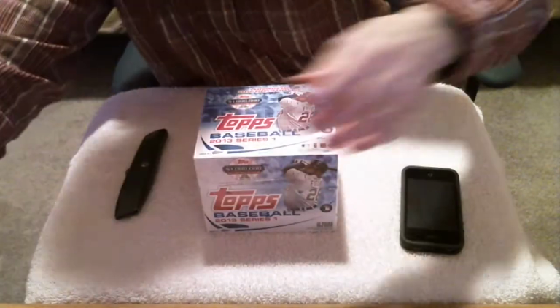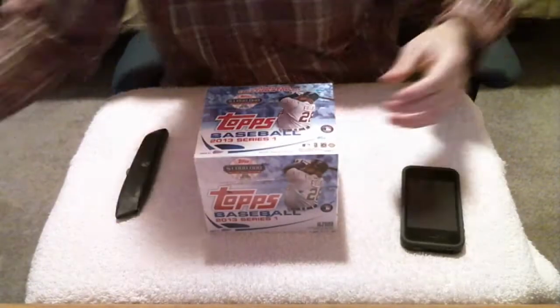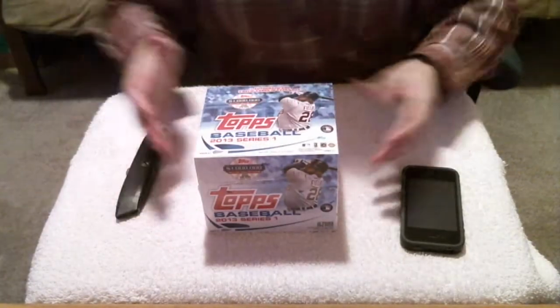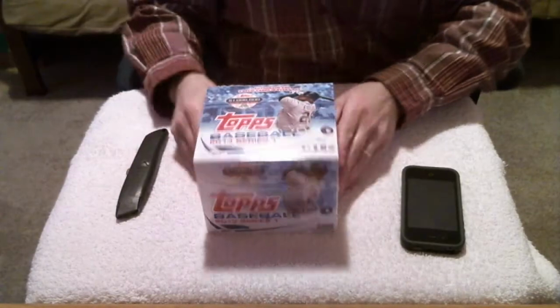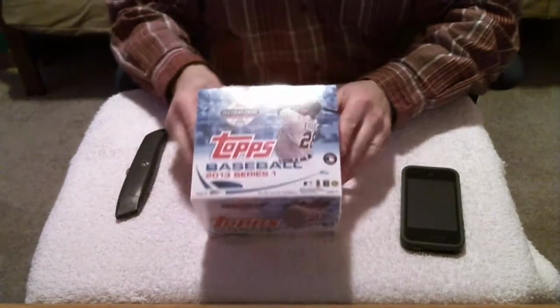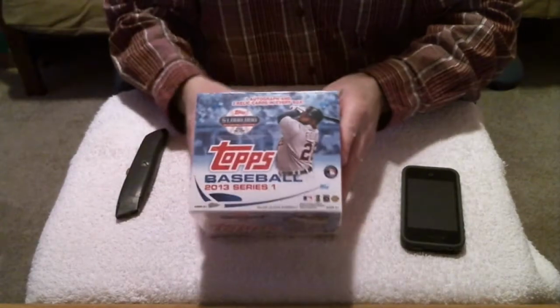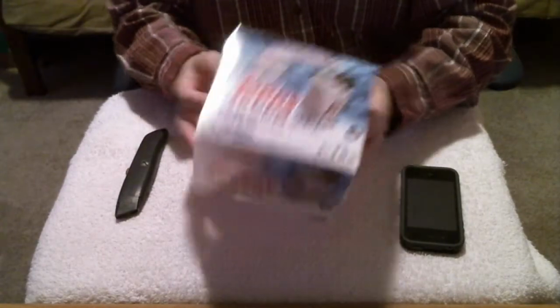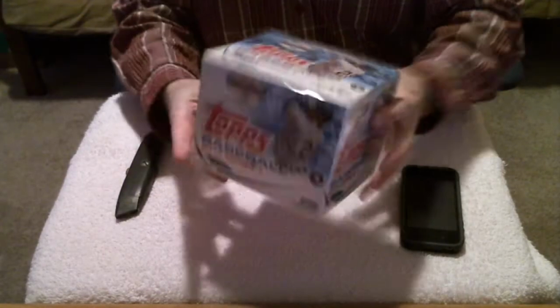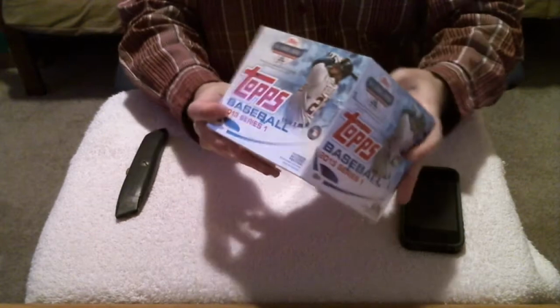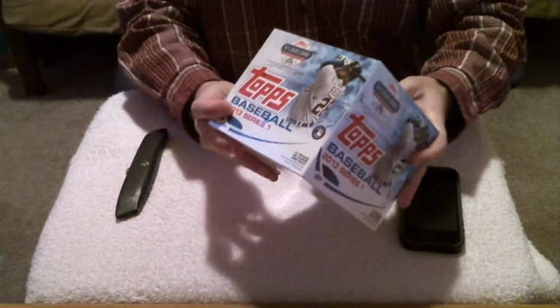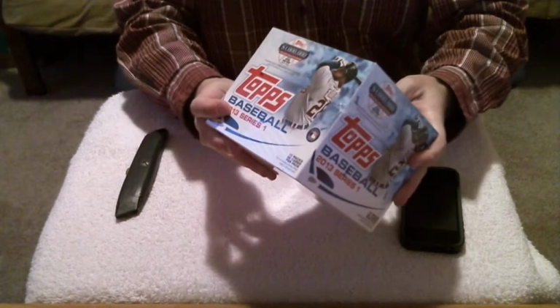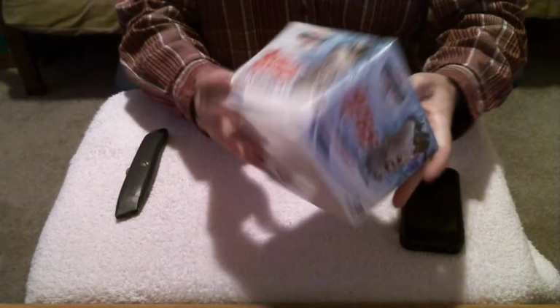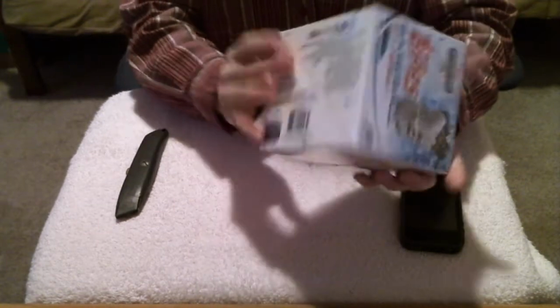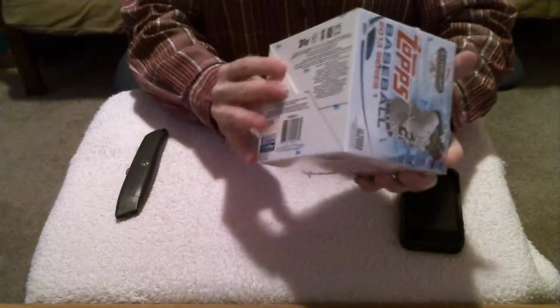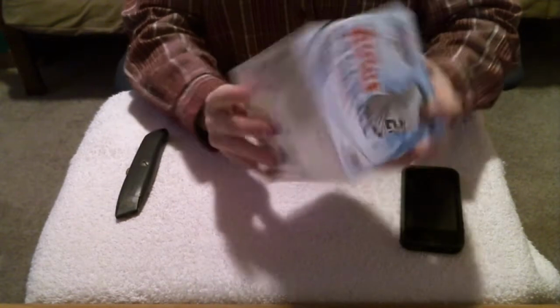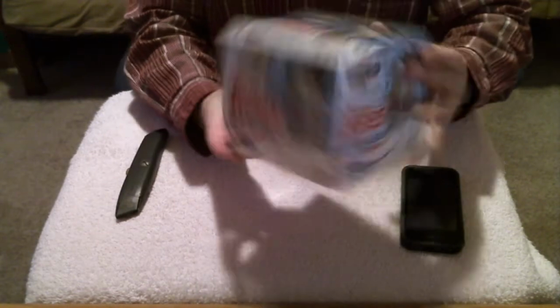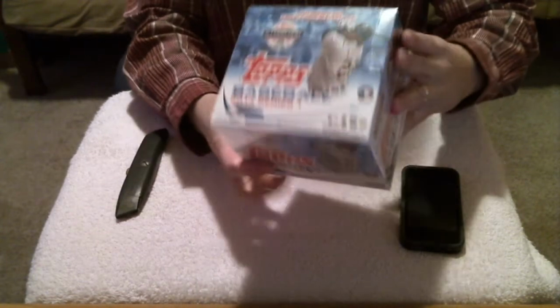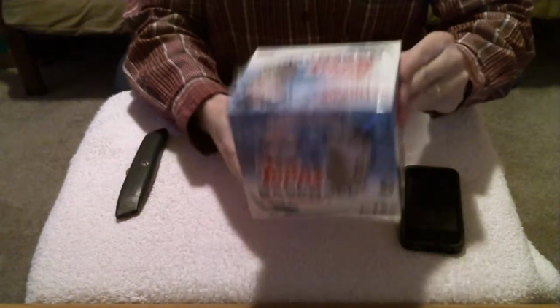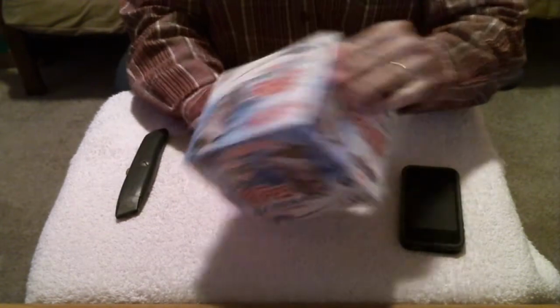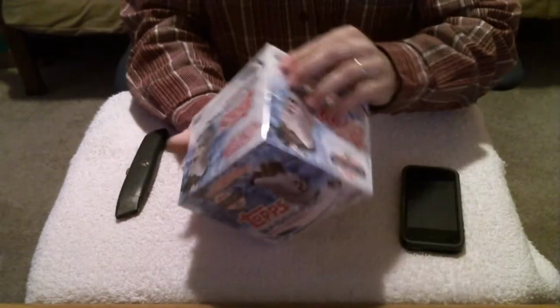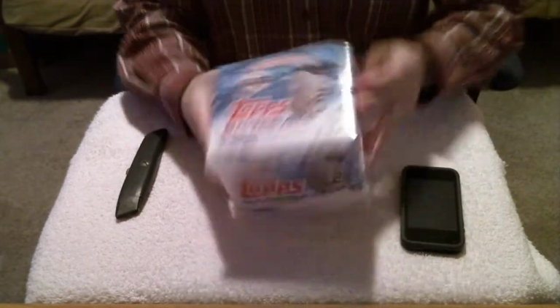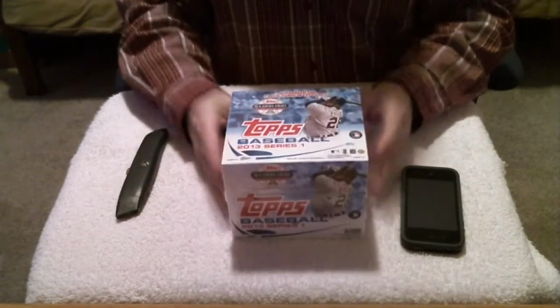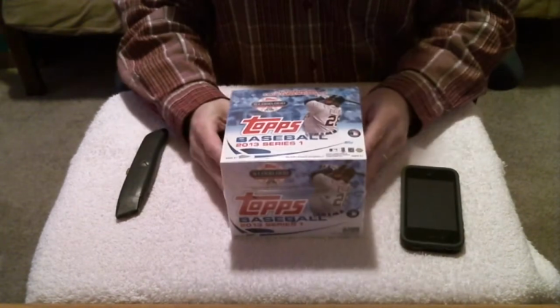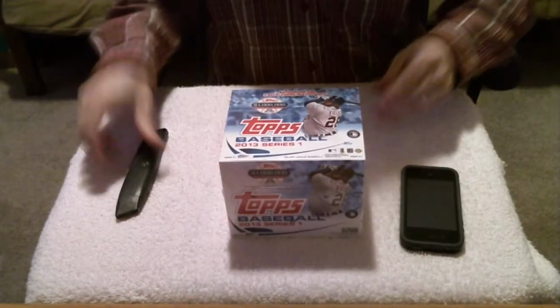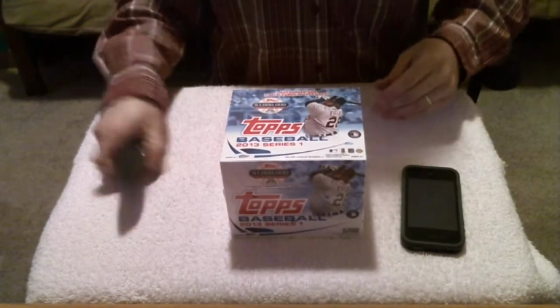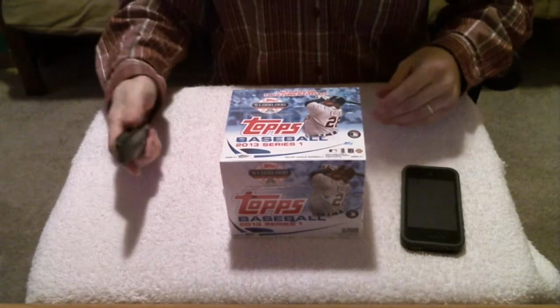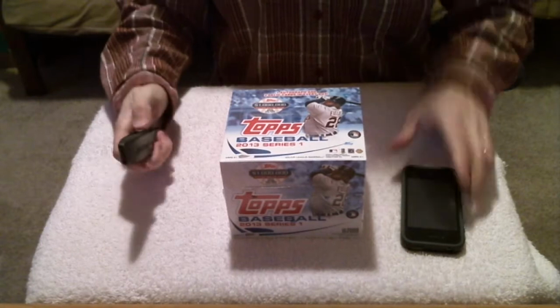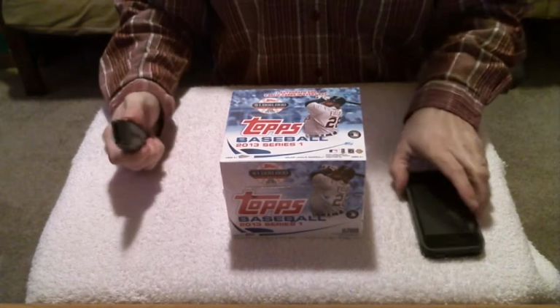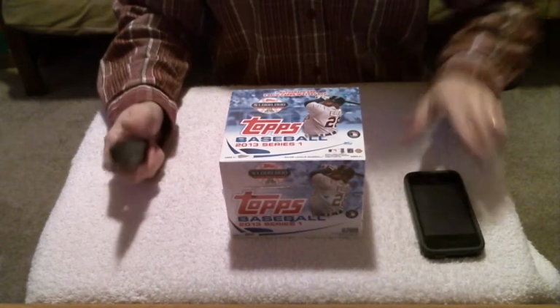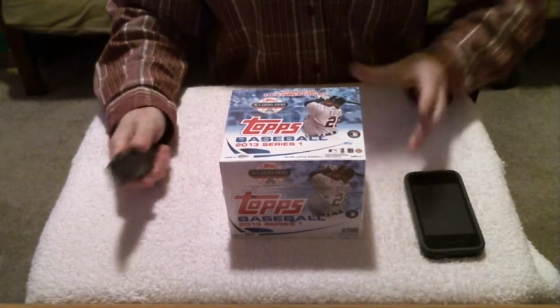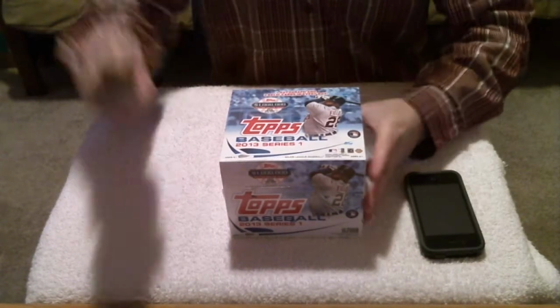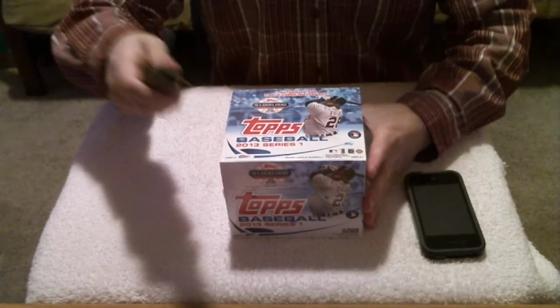Here's our sealed box. Alright, let's get some good cards tonight. Good luck!